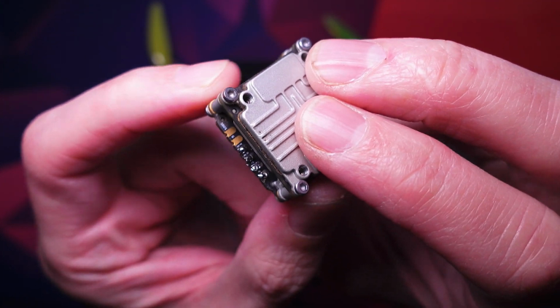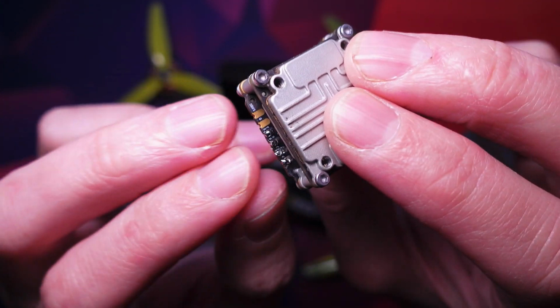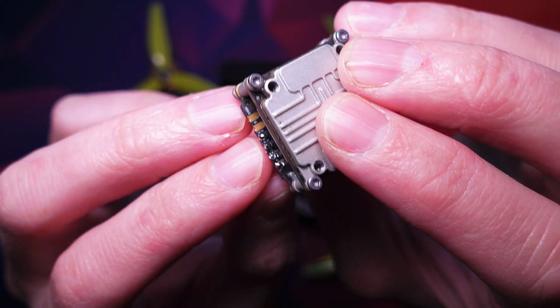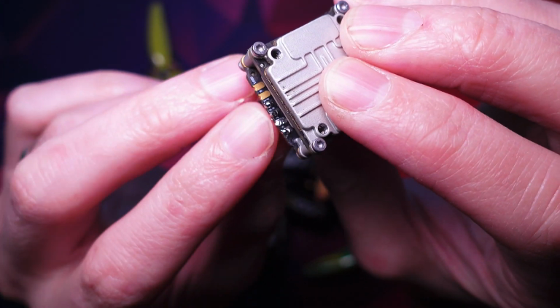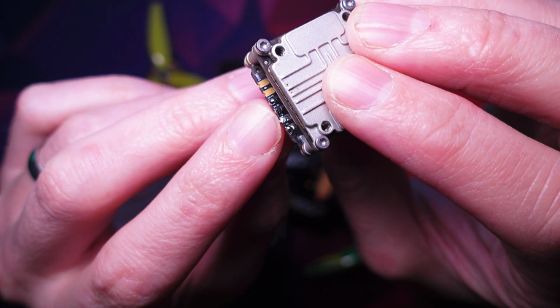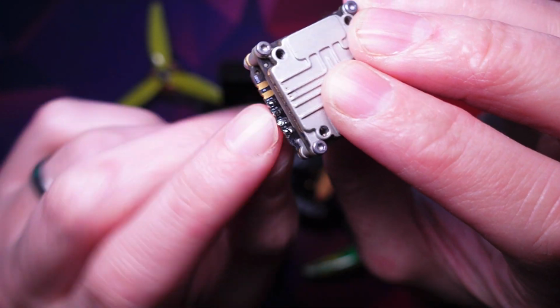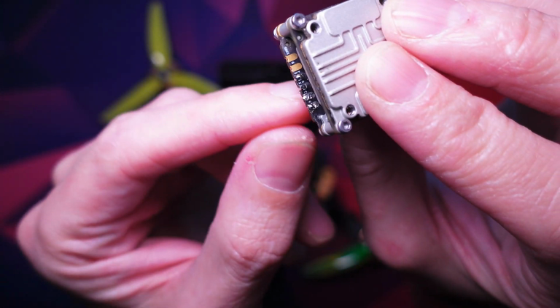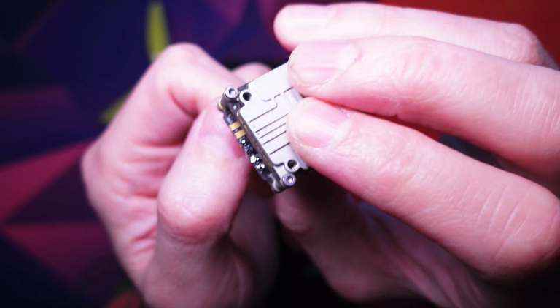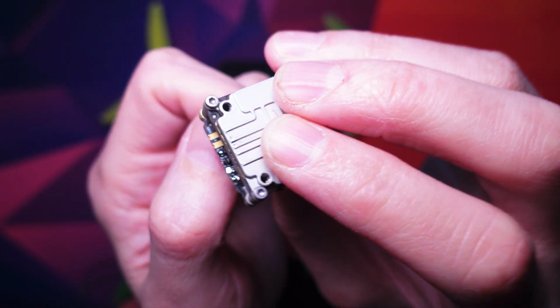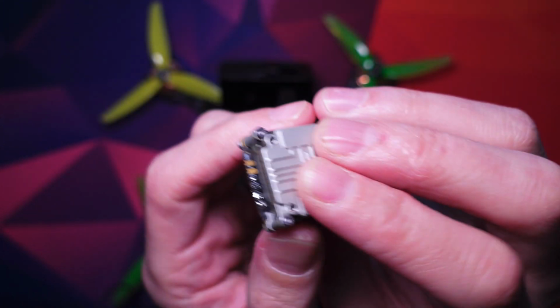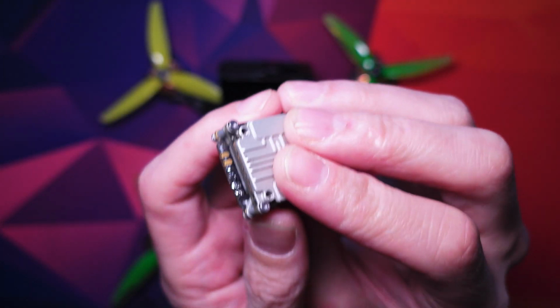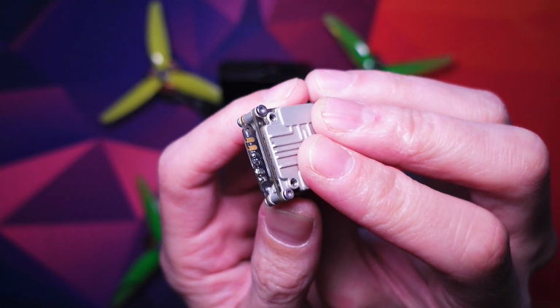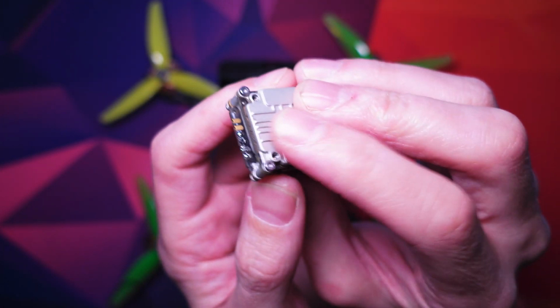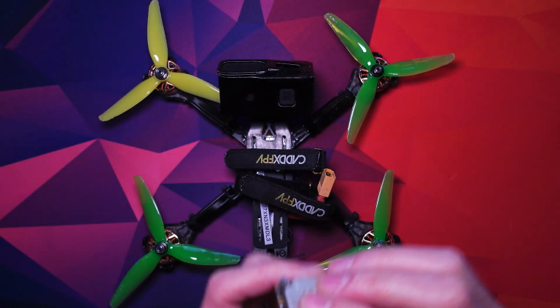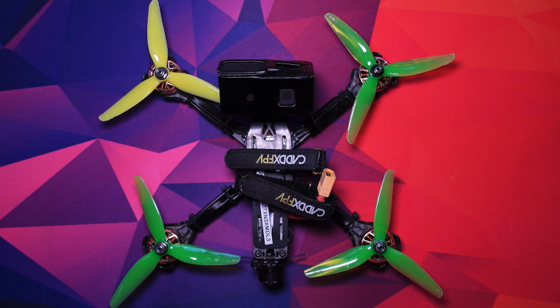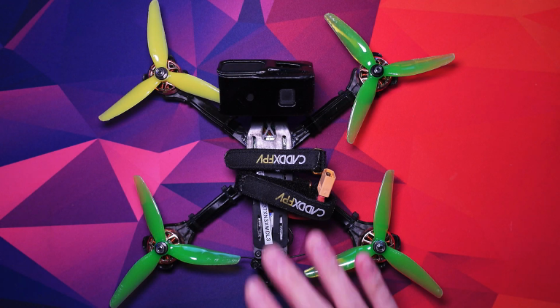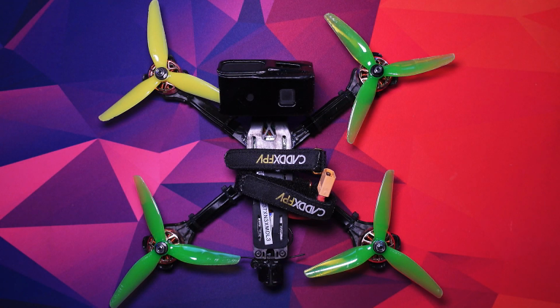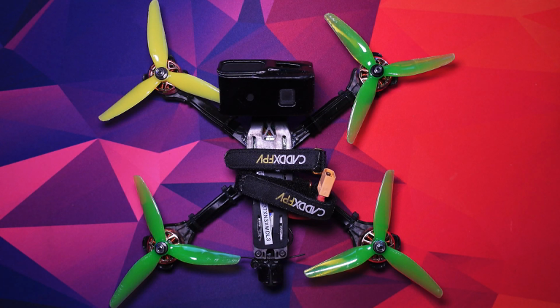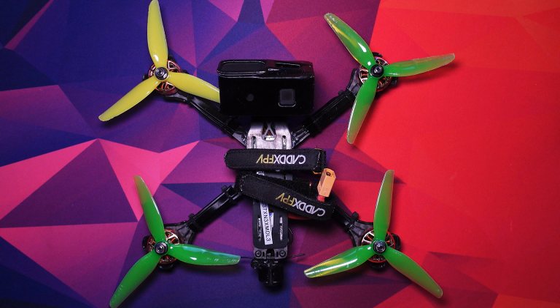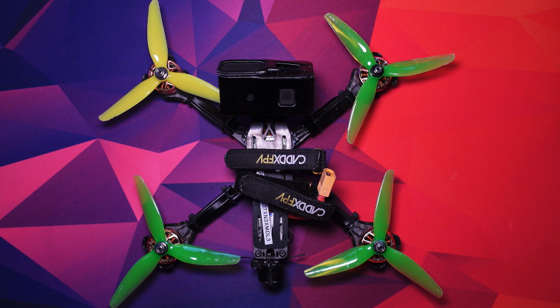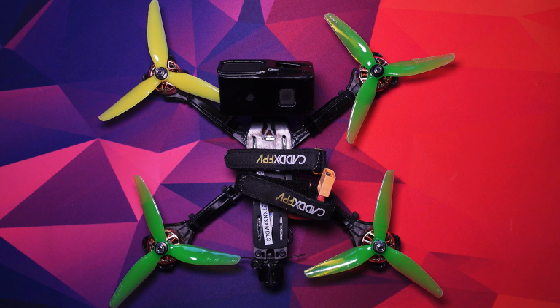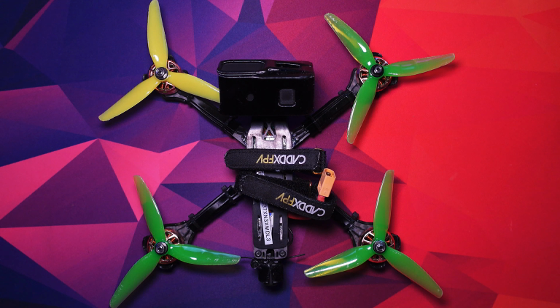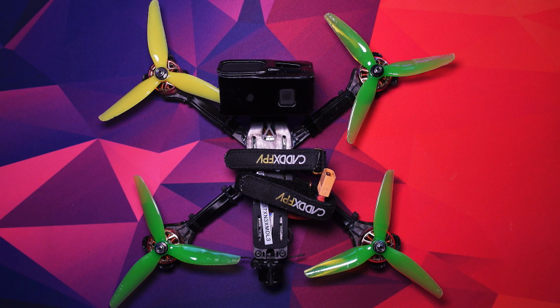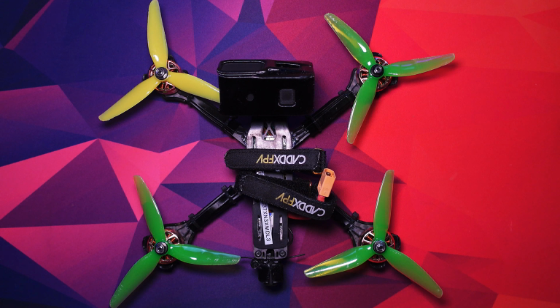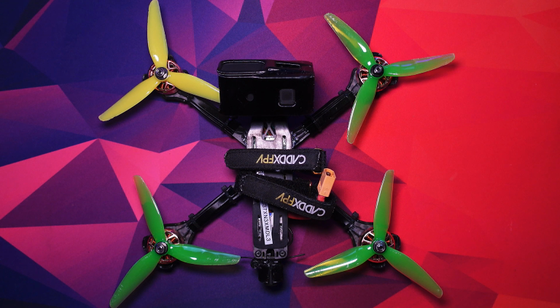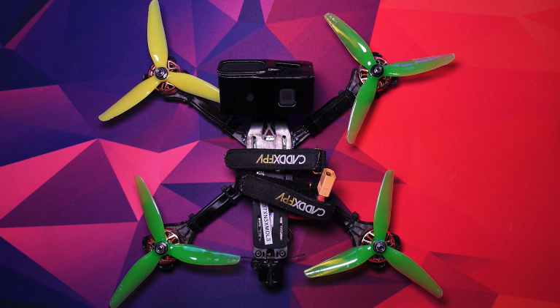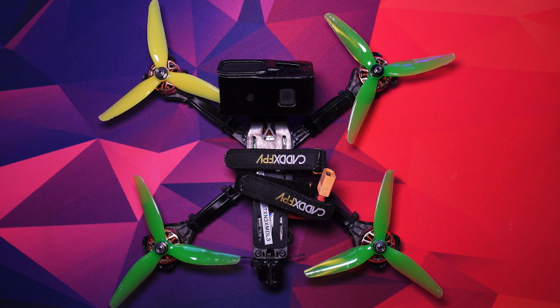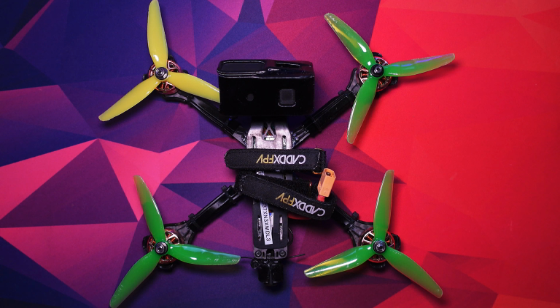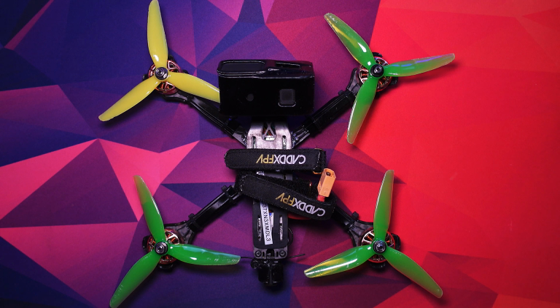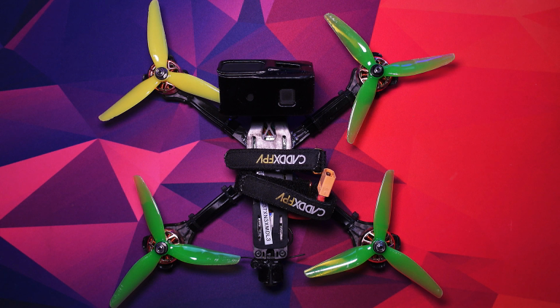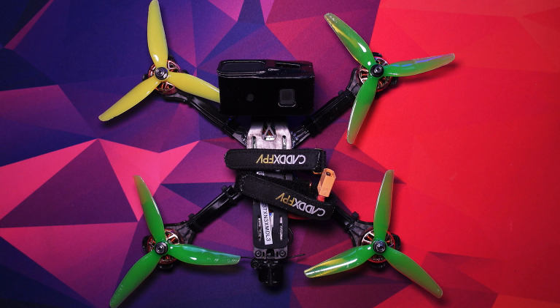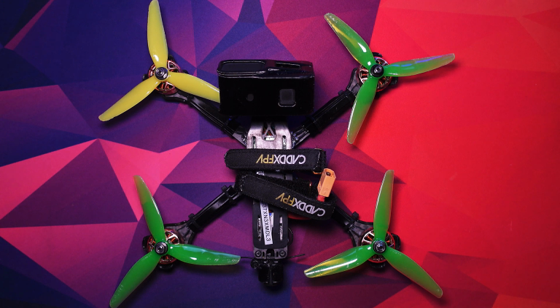The other thing most commonly is the TX and RX being the wrong way around. For me, that's not my problem because I've got three quads. I've moved everything around and it's definitely the Vistas that are the problem, not the wiring.